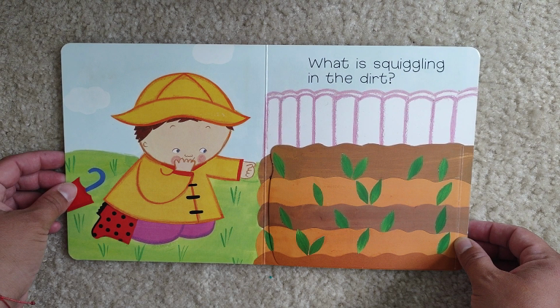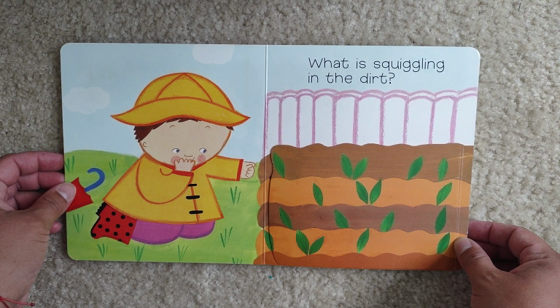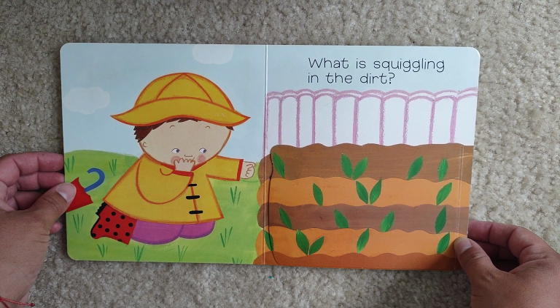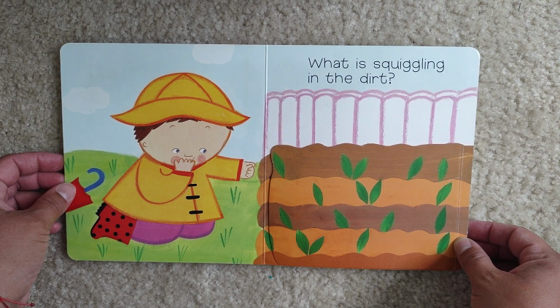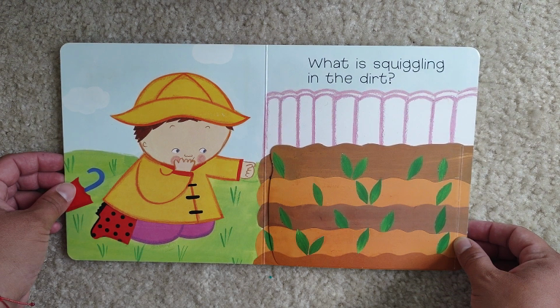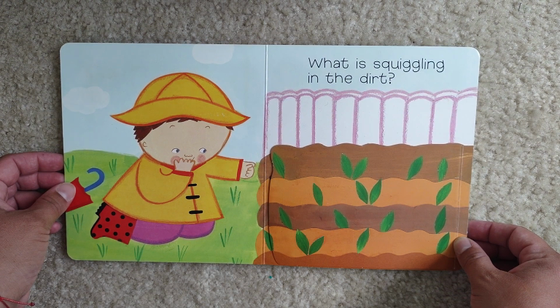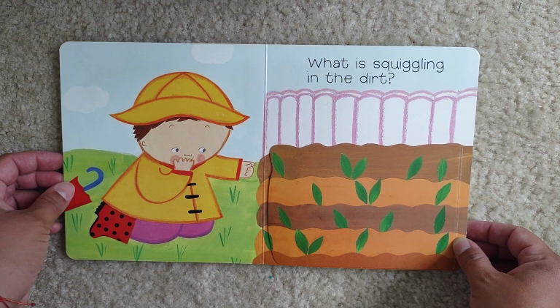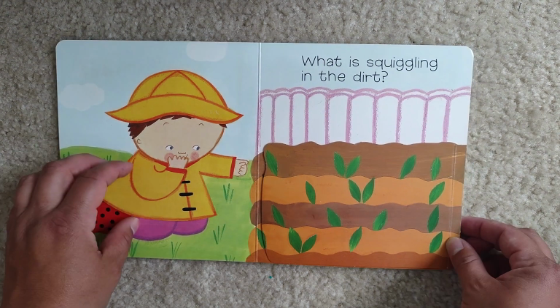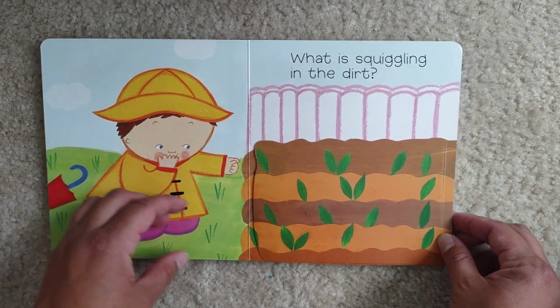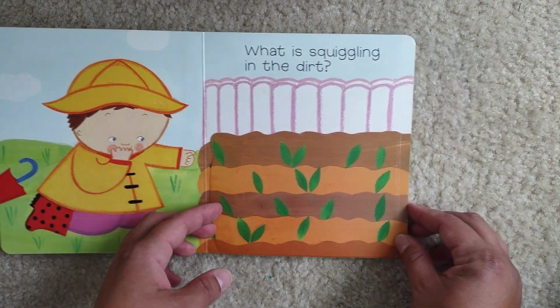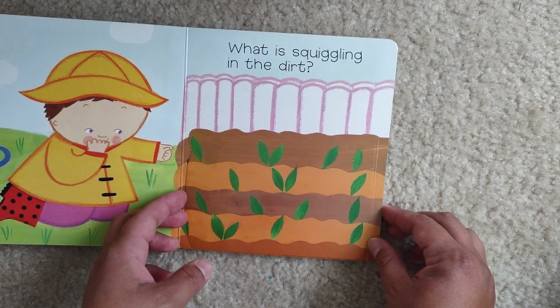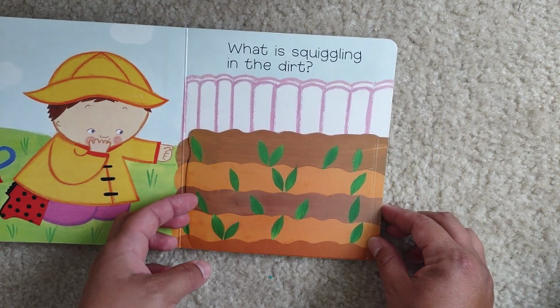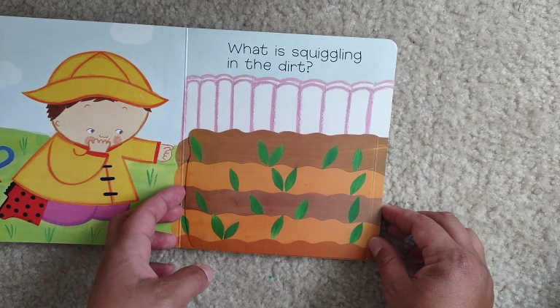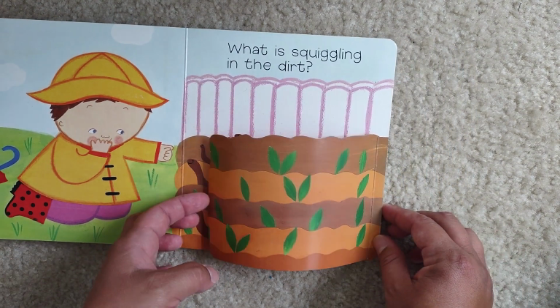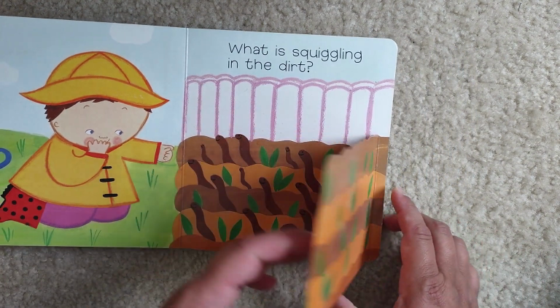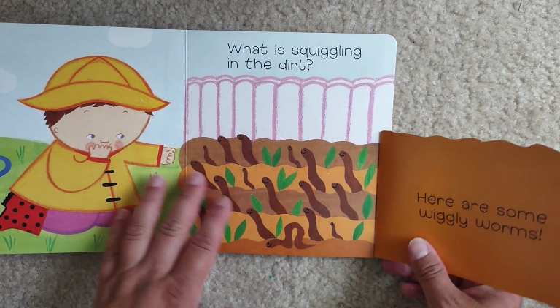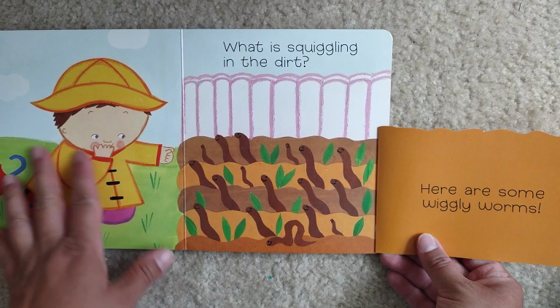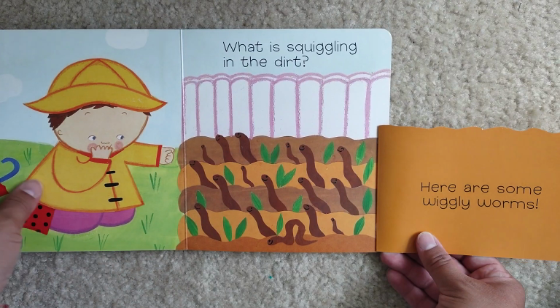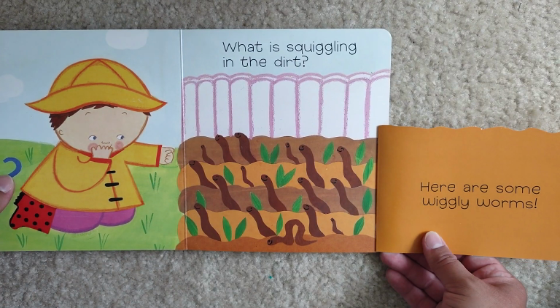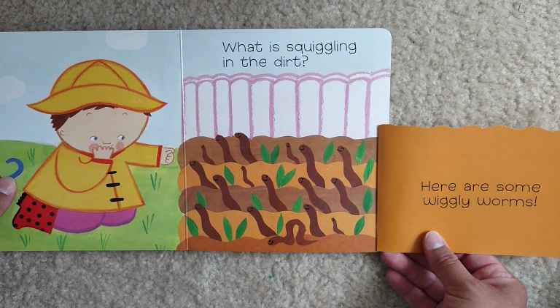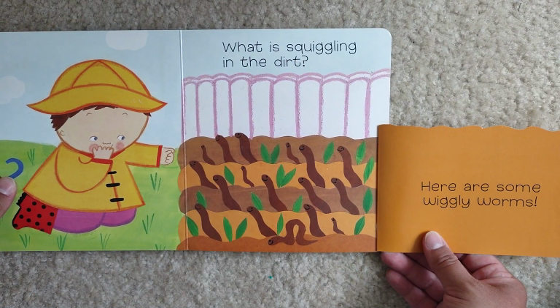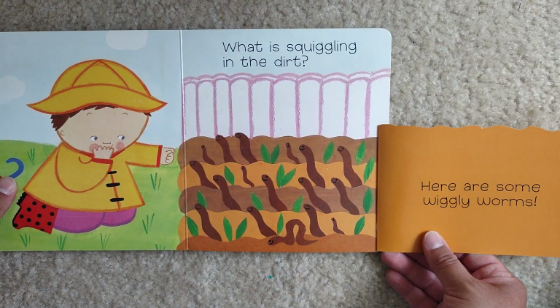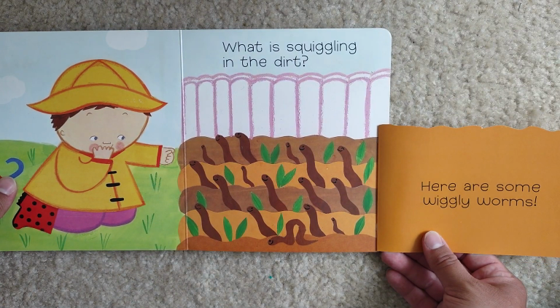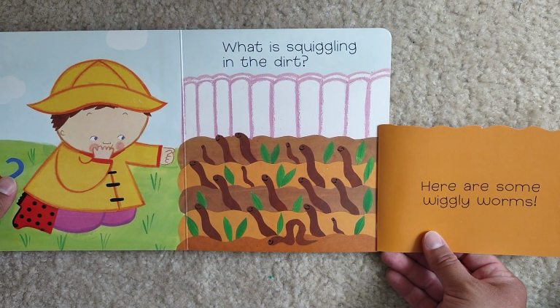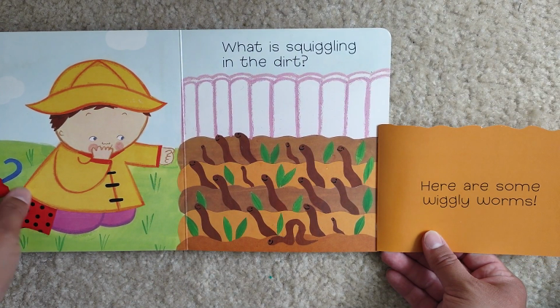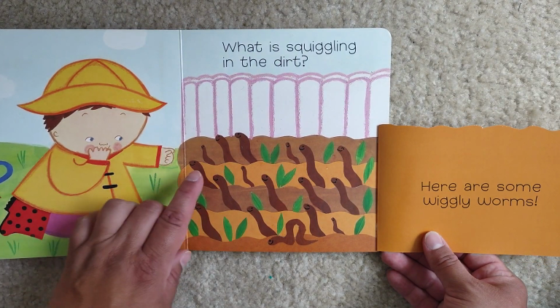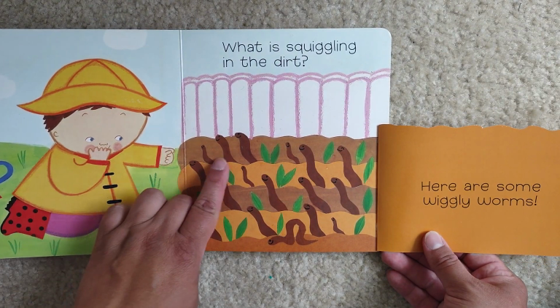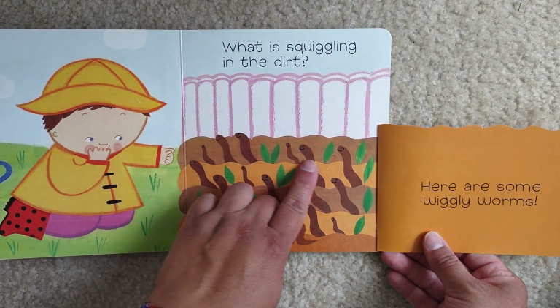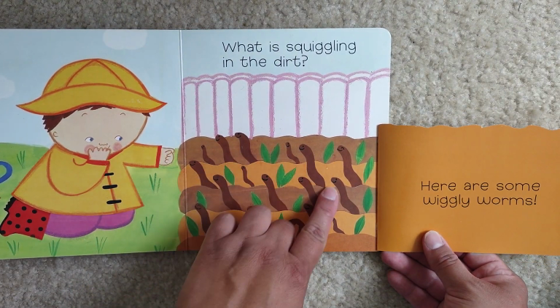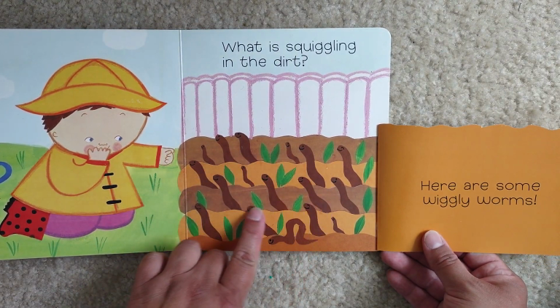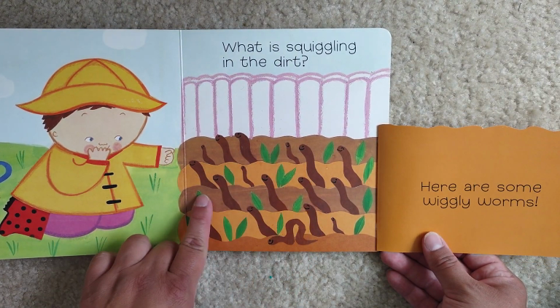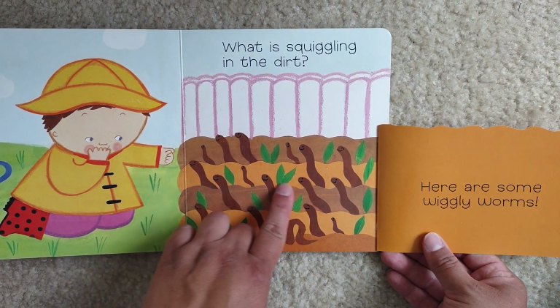What is squiggling in the dirt? There are some wiggly worms. See the worms?